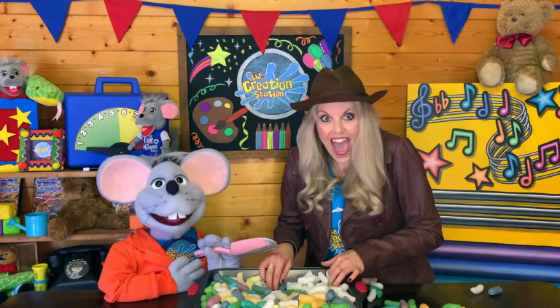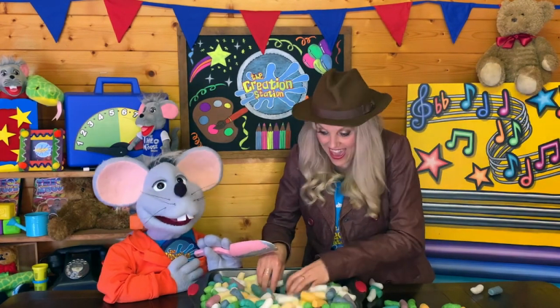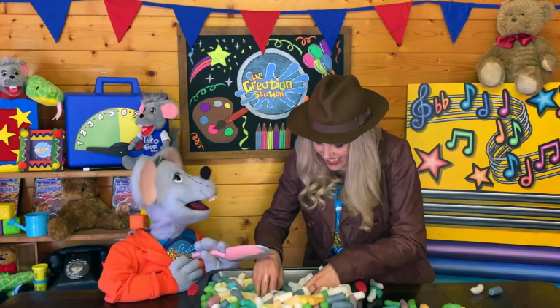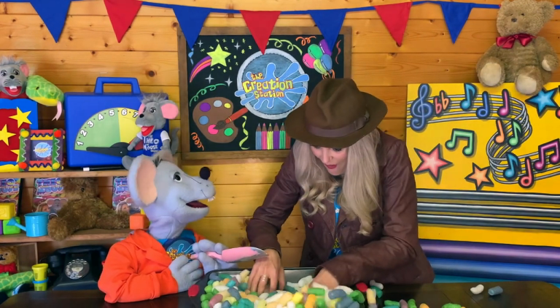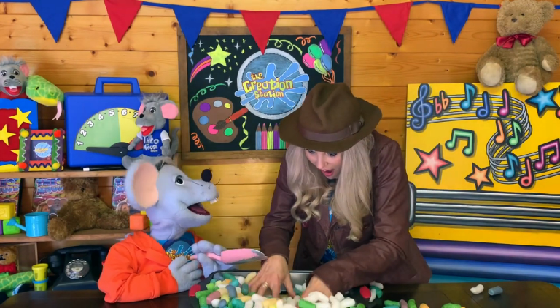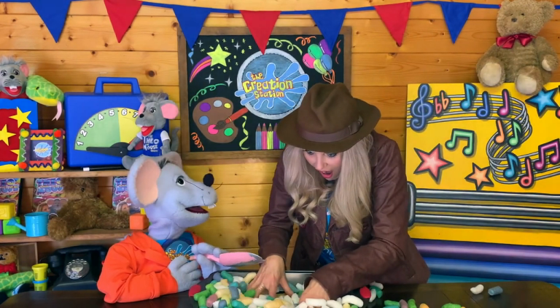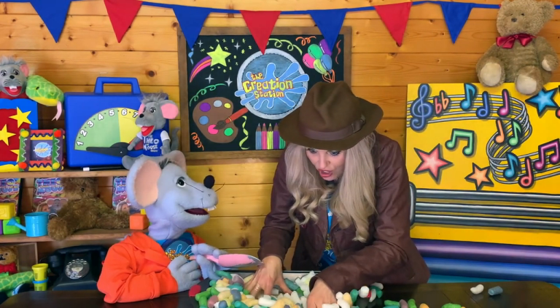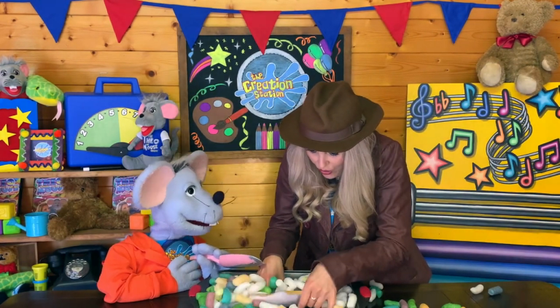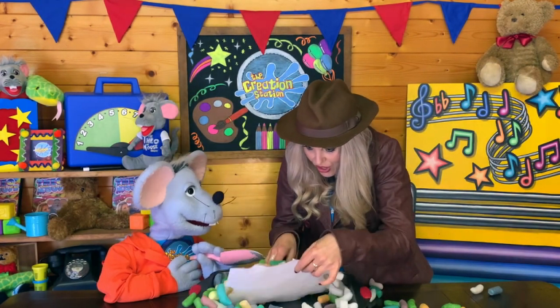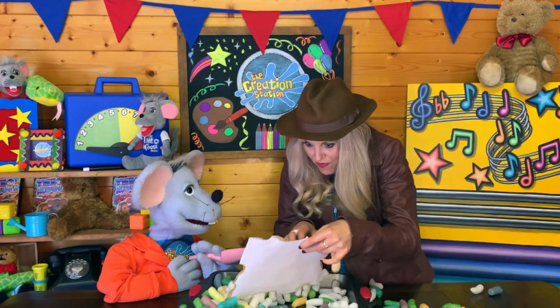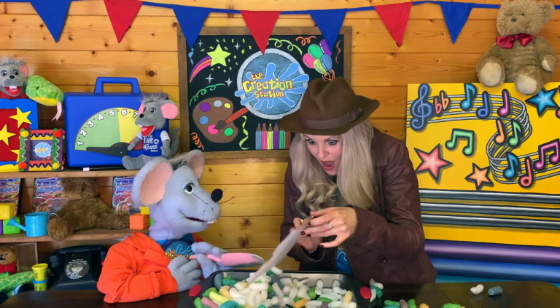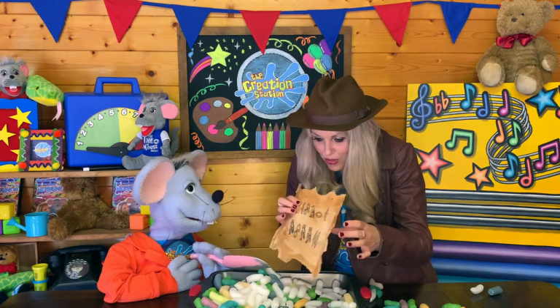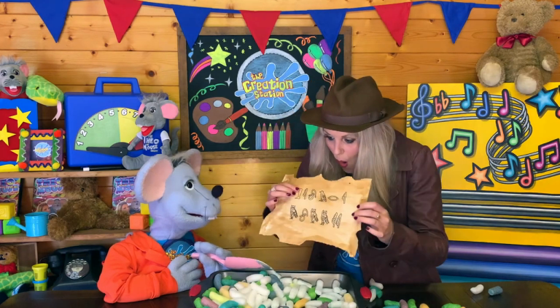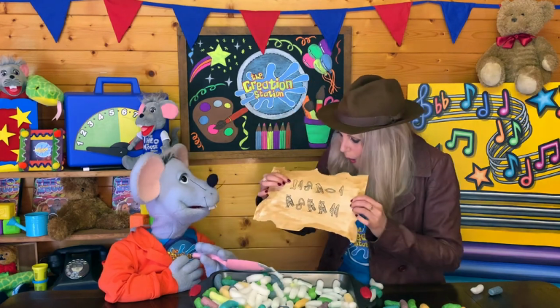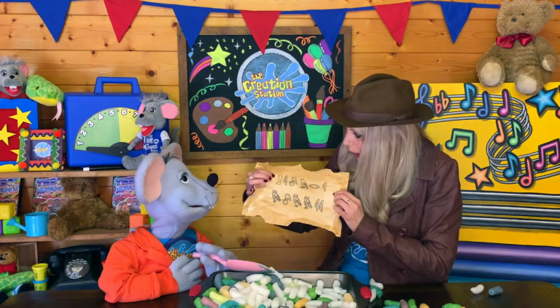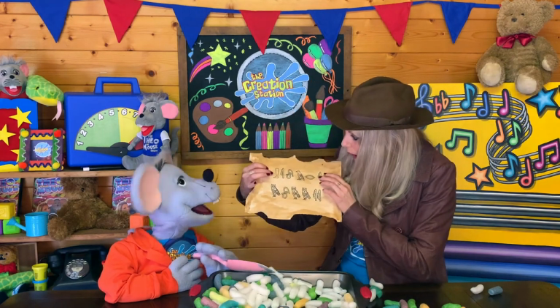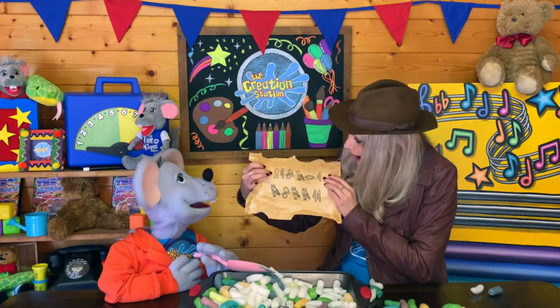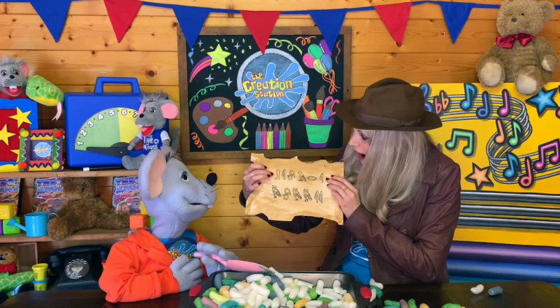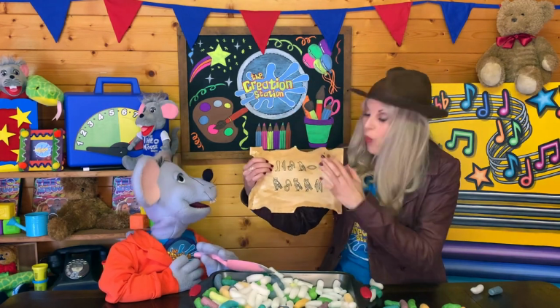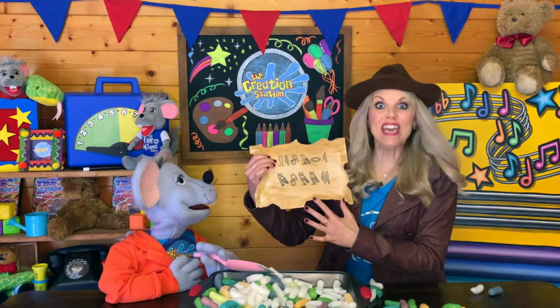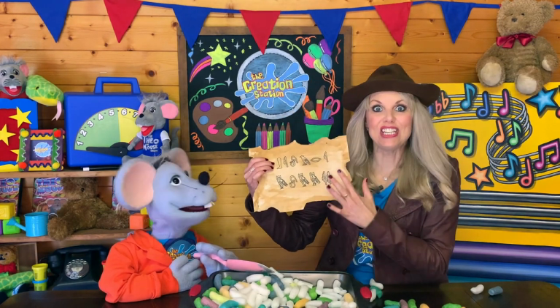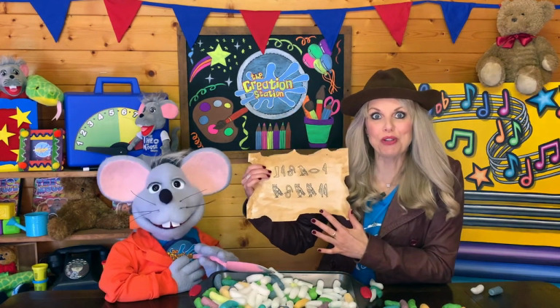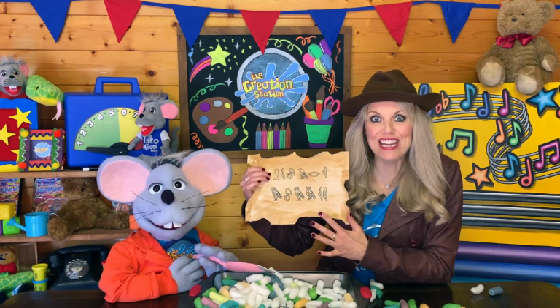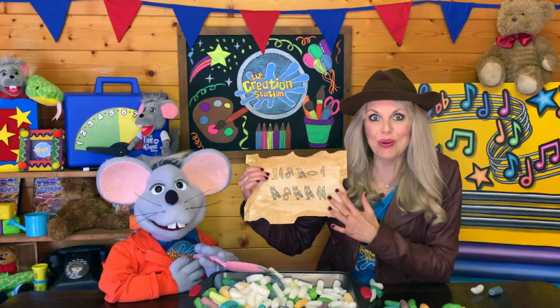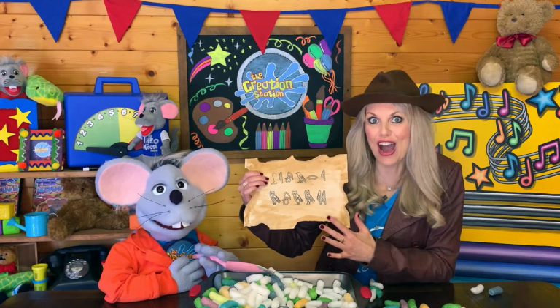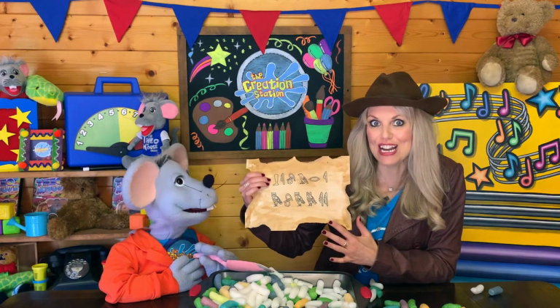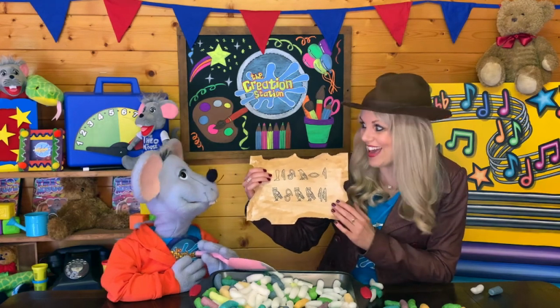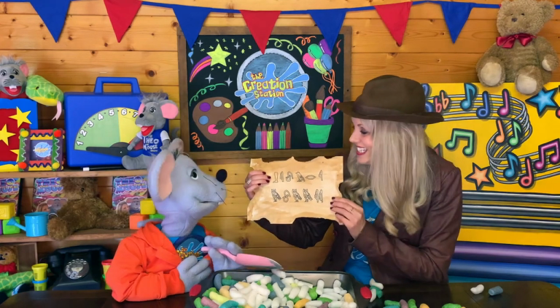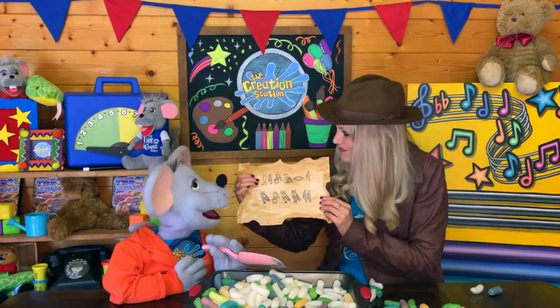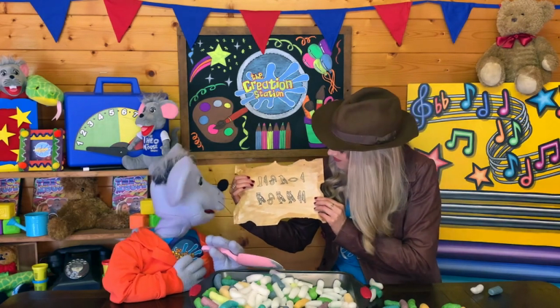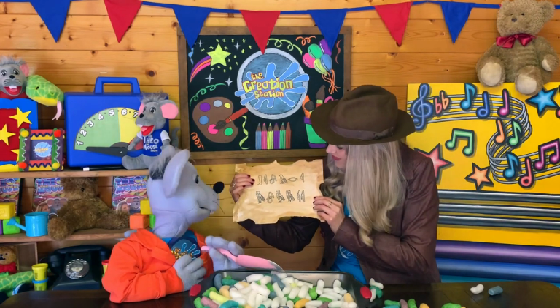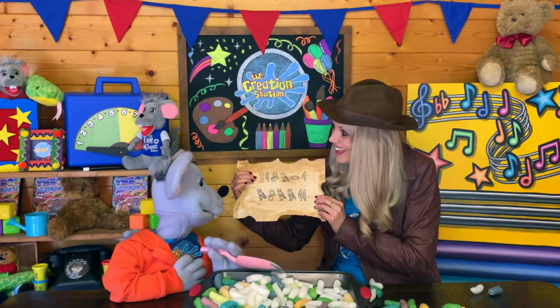Hey, Theo. What, what, what? Look what you found. What's that, Wendy? Well, this is Egyptian writing called hieroglyphics. But it's all pictures, Wendy. Yeah, well all the pictures represent letters from the alphabet.